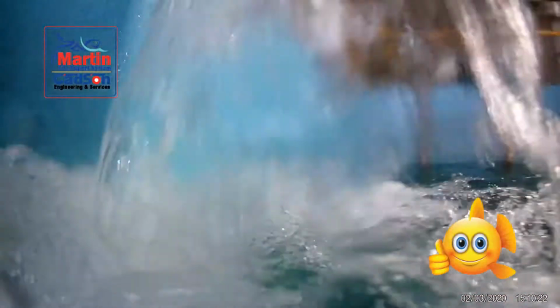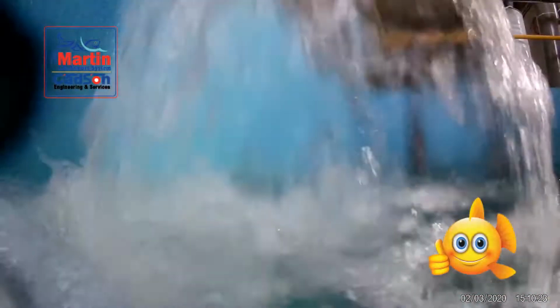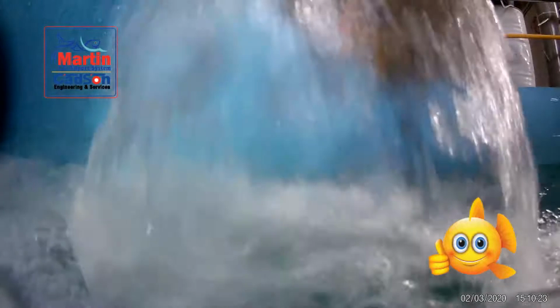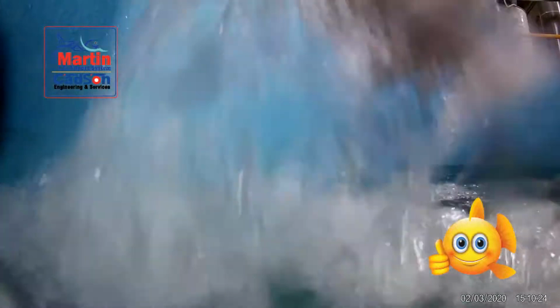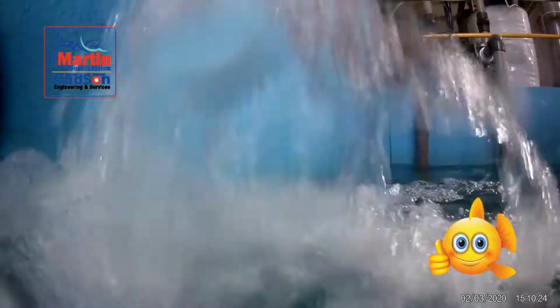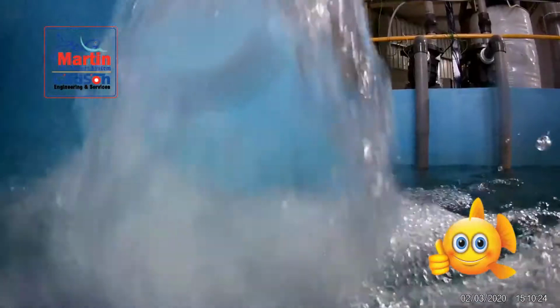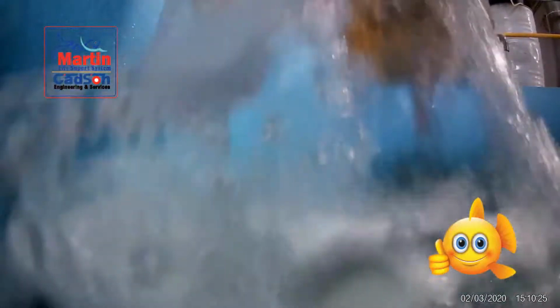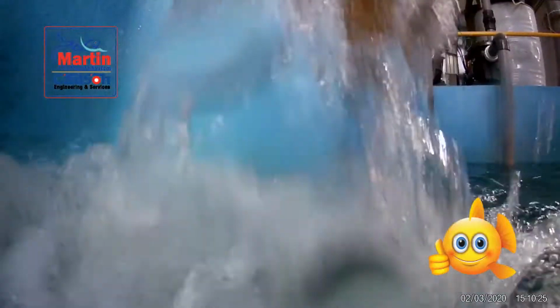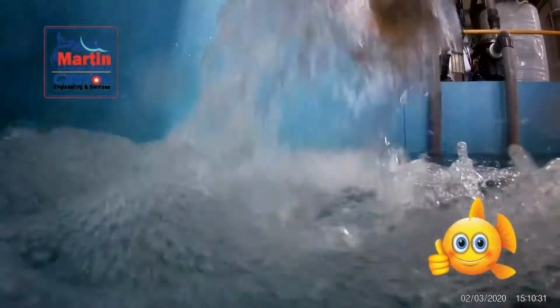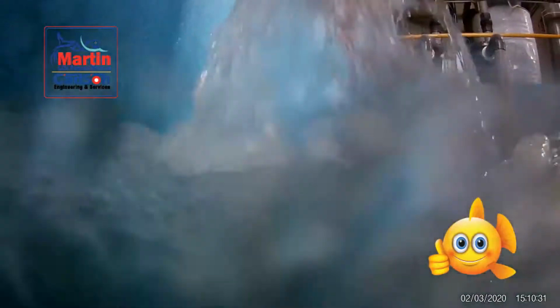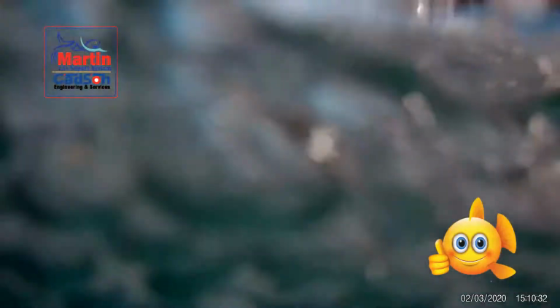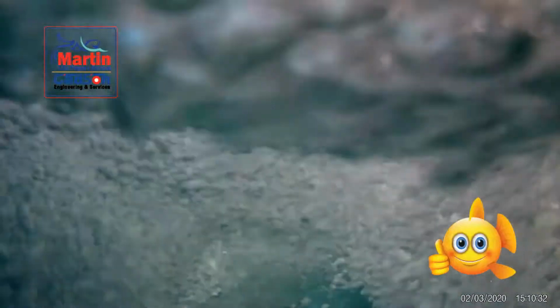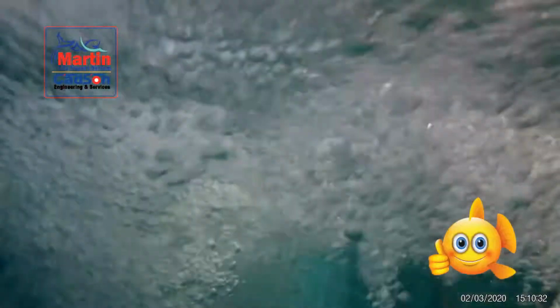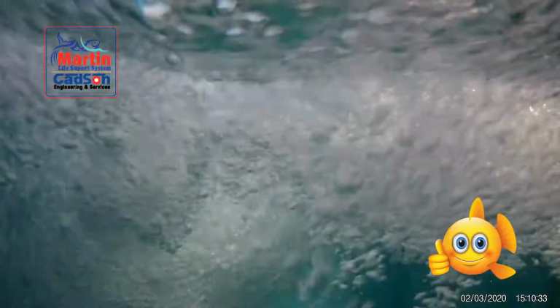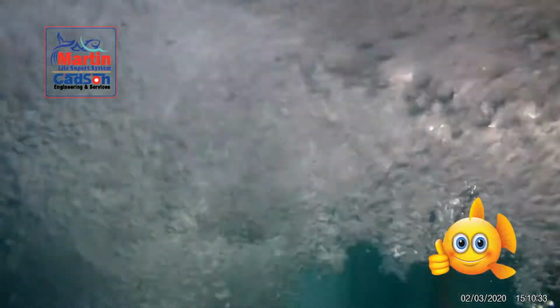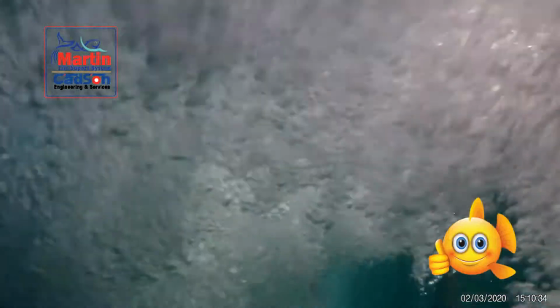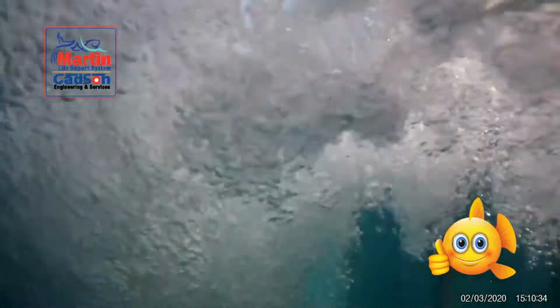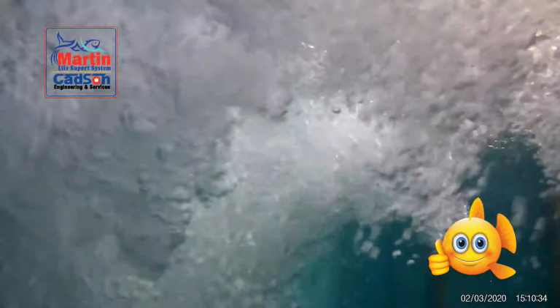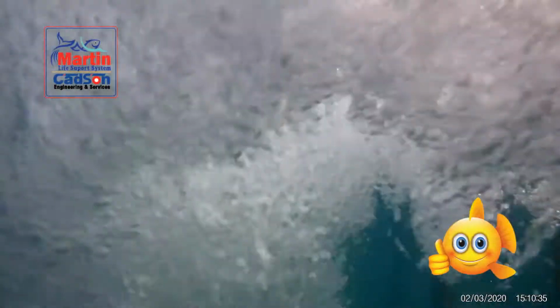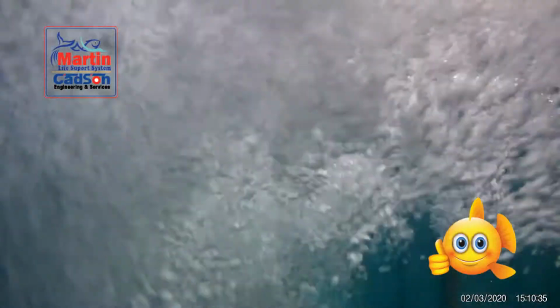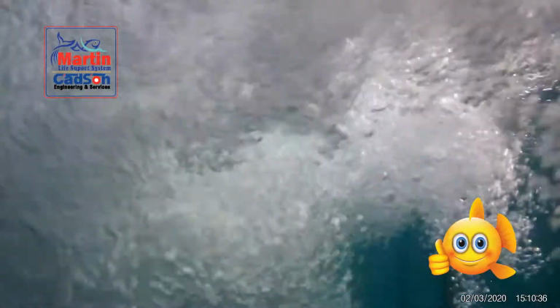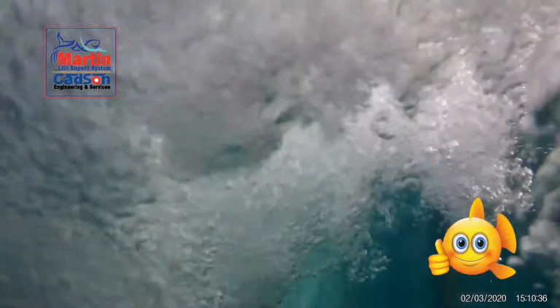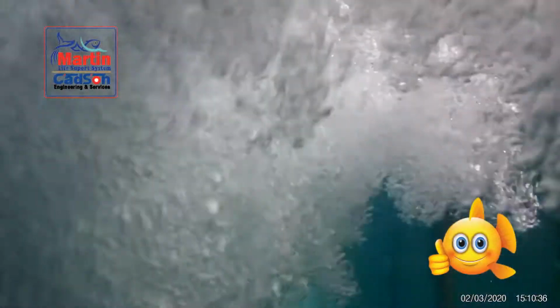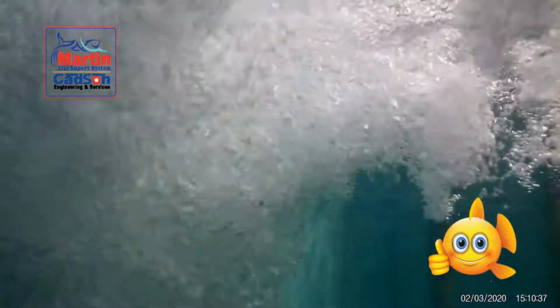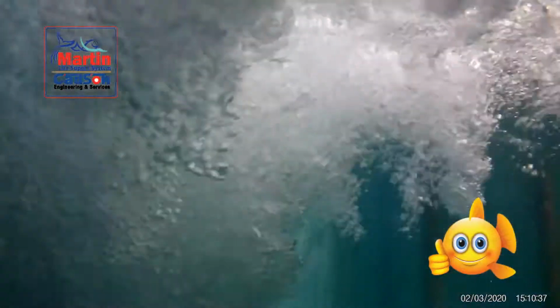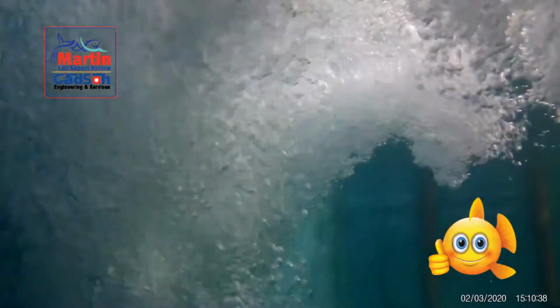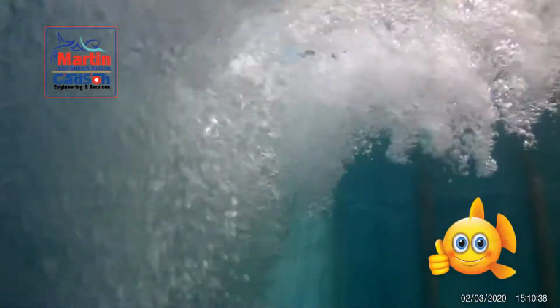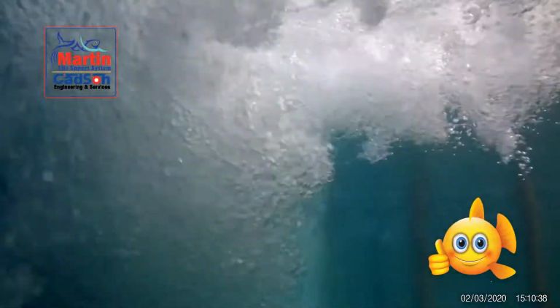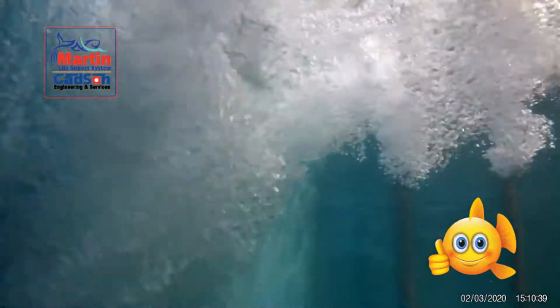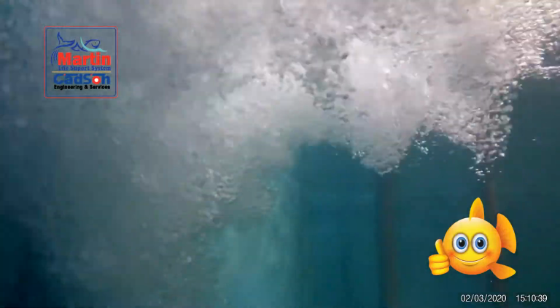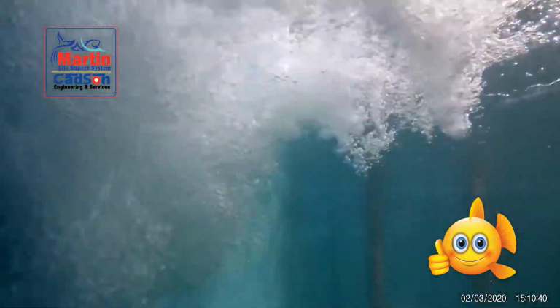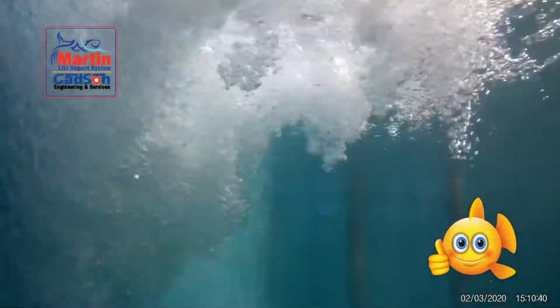Here a submersible pump fills water in the sump, mixing oxygen from air by venturi effect.